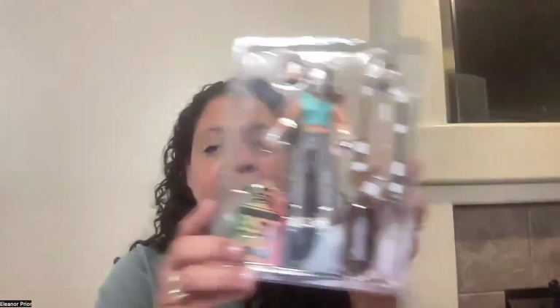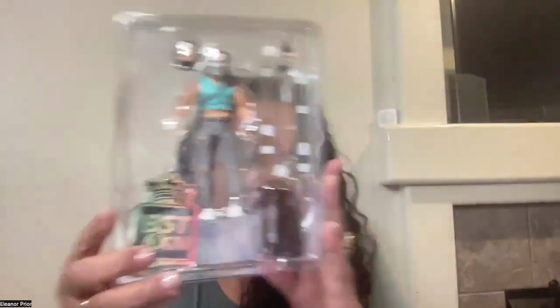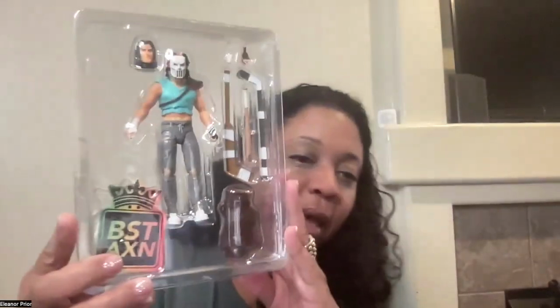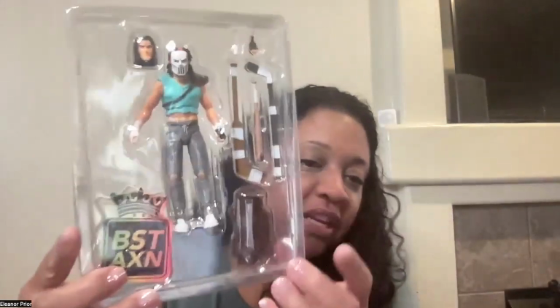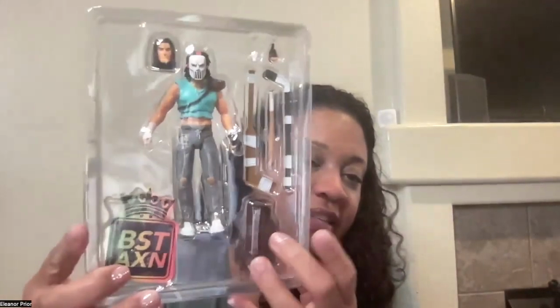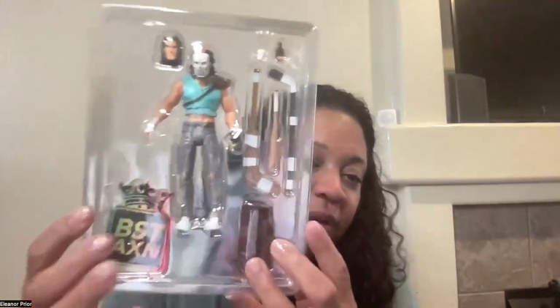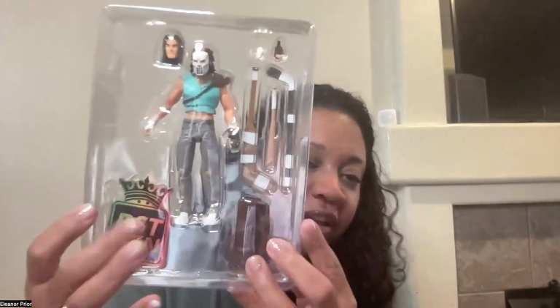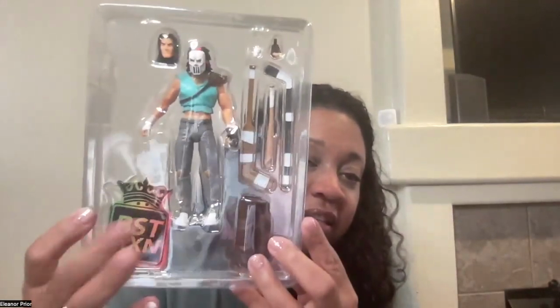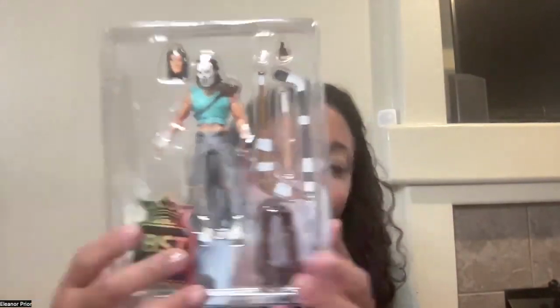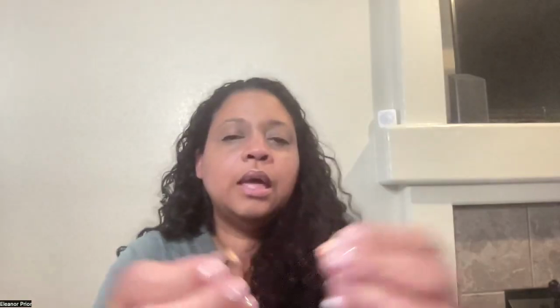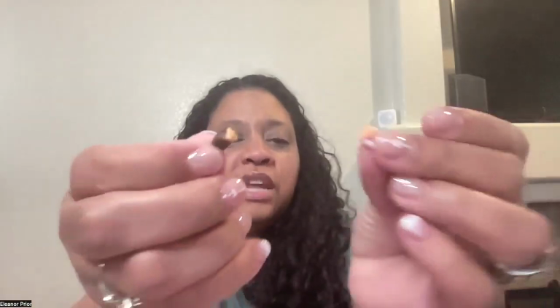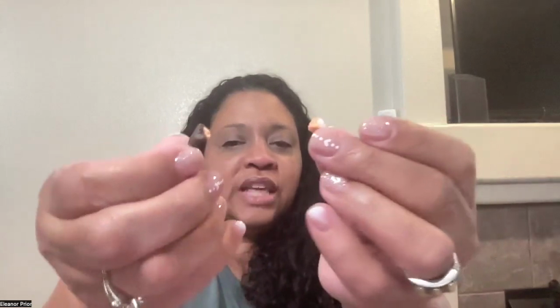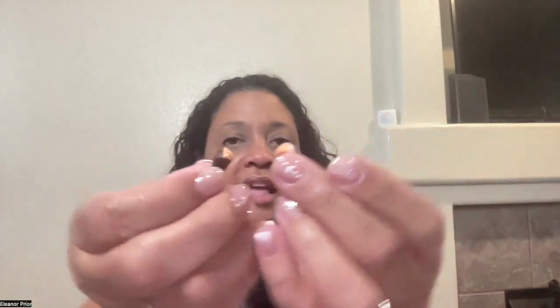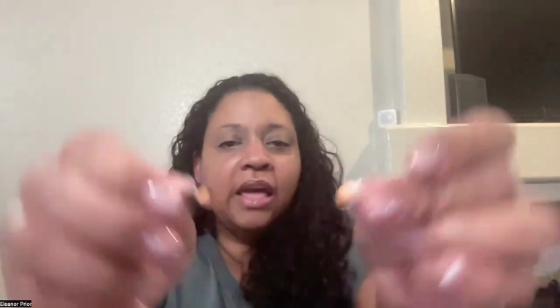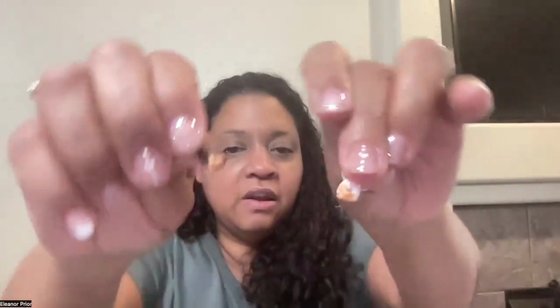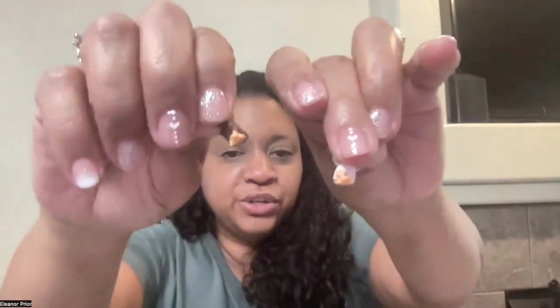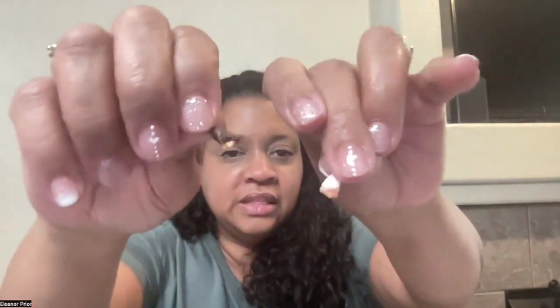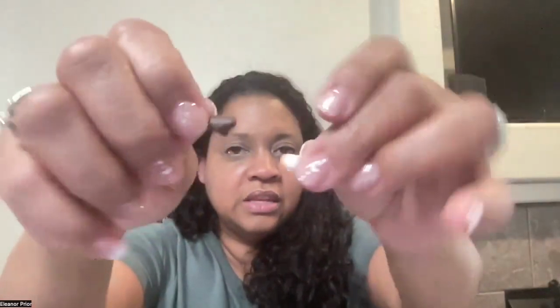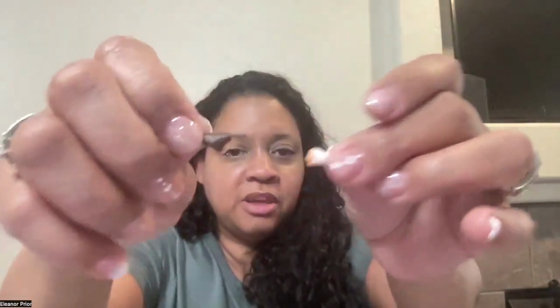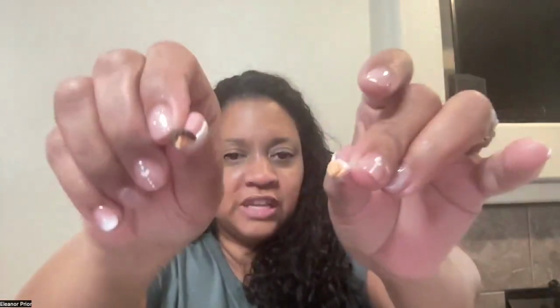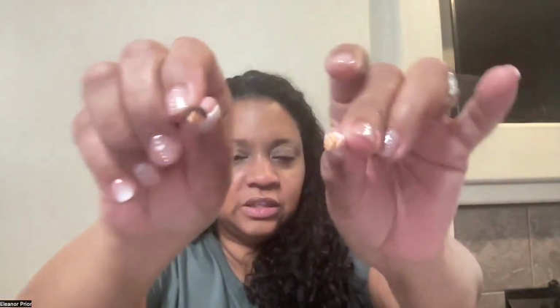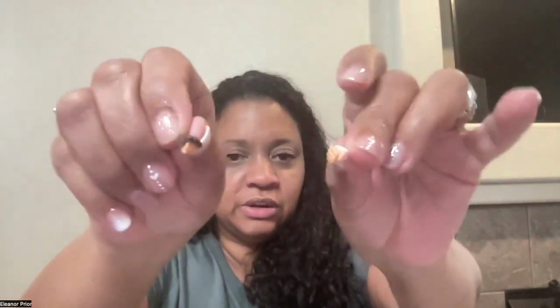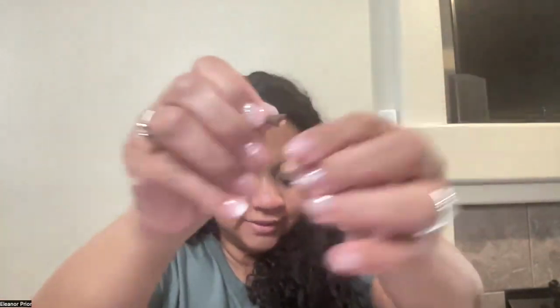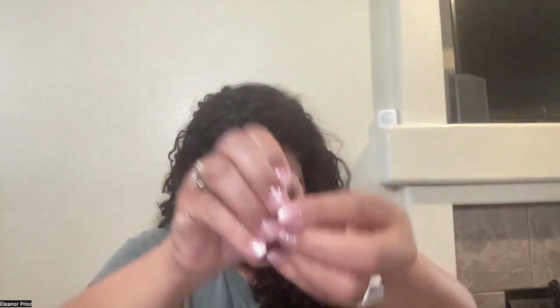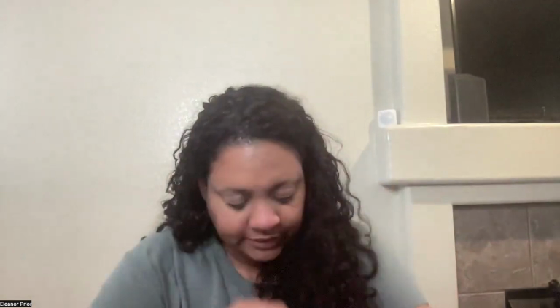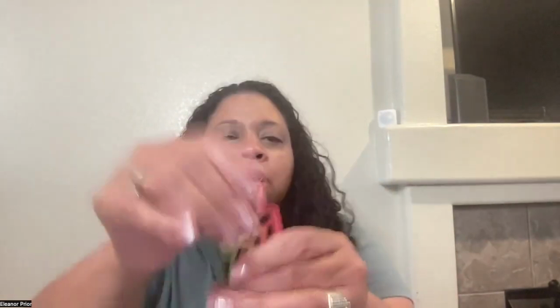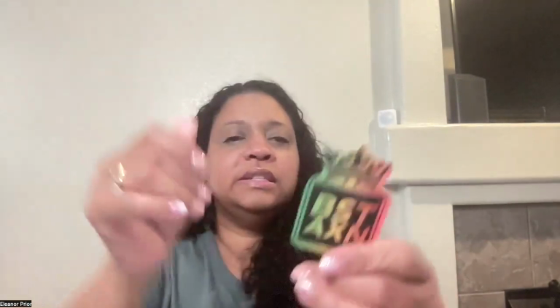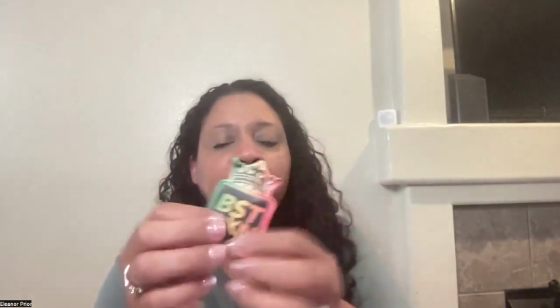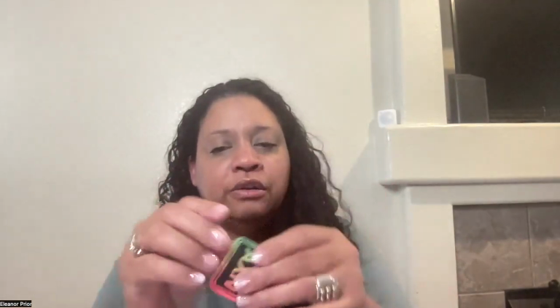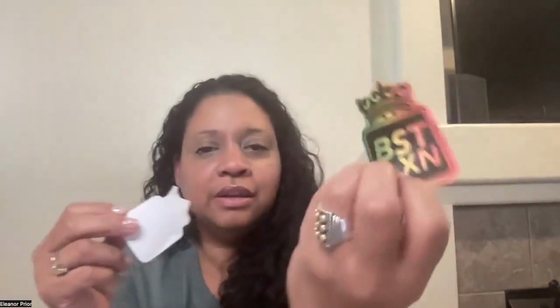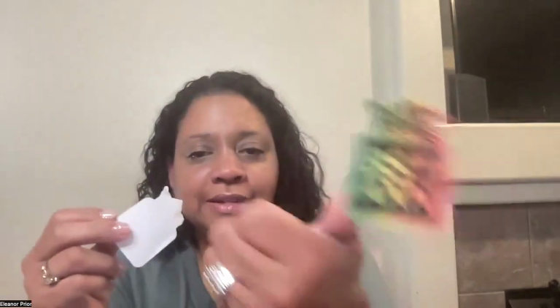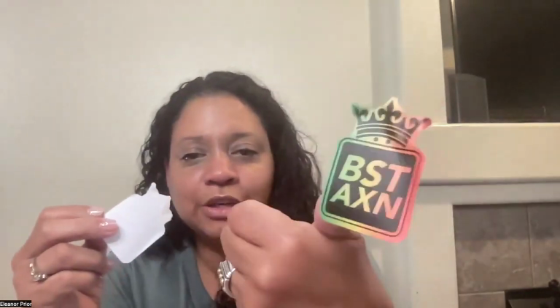Now he comes out of the packaging. This right here is a sticker. He comes with an extra set of hands, and they are actually in the shape of fists — these are his fist-fighting hands. And there is the sticker.